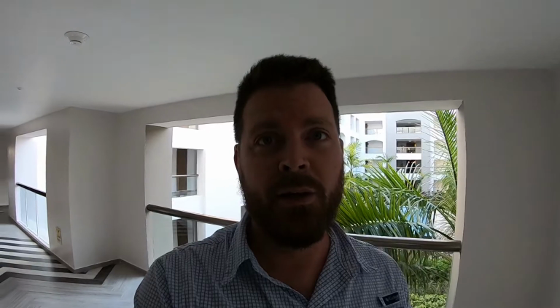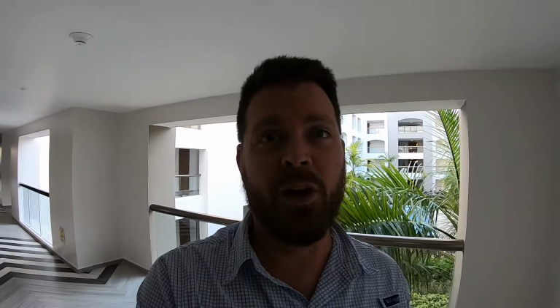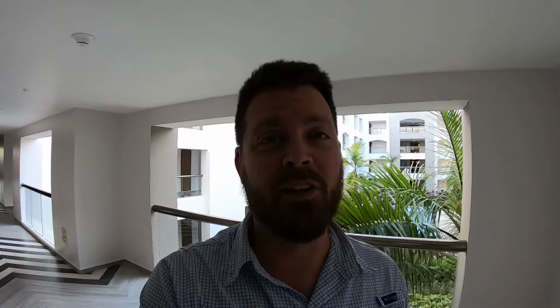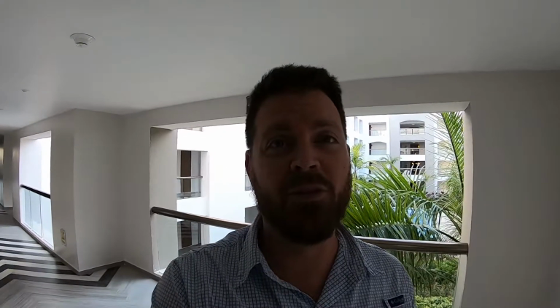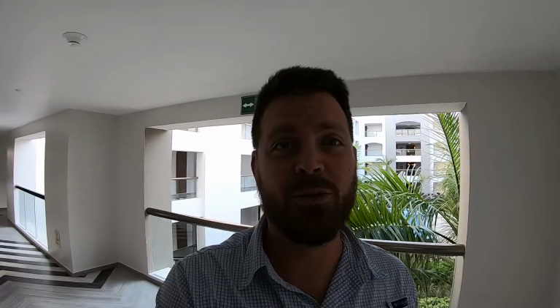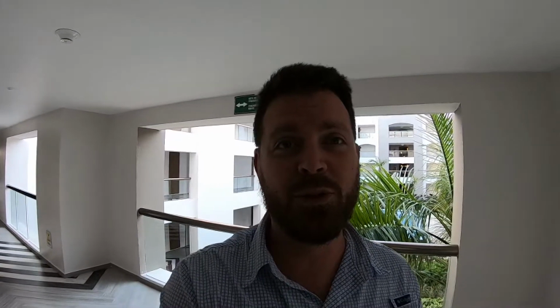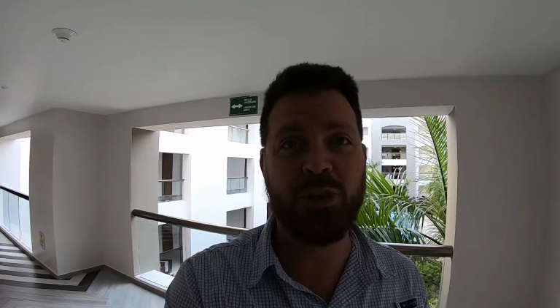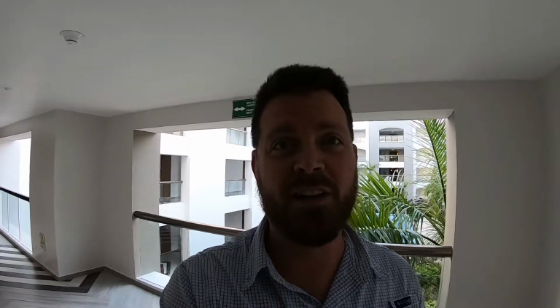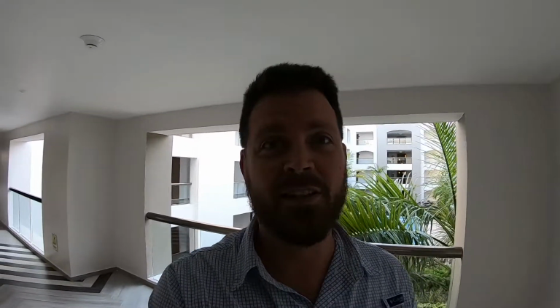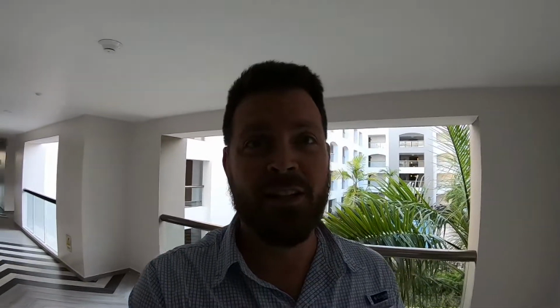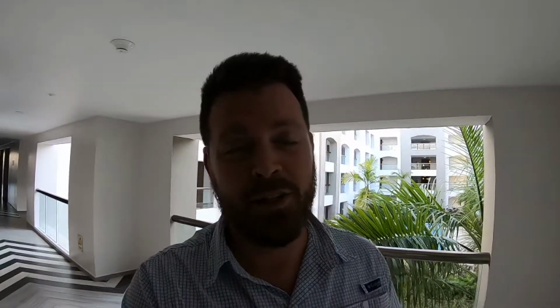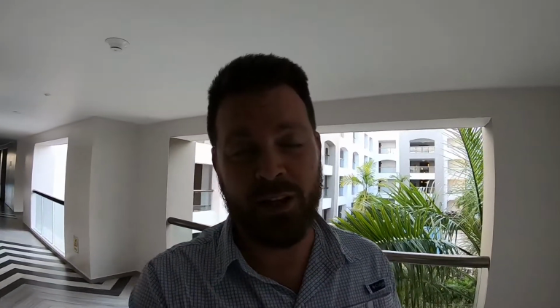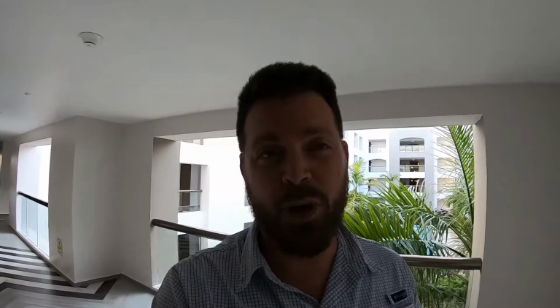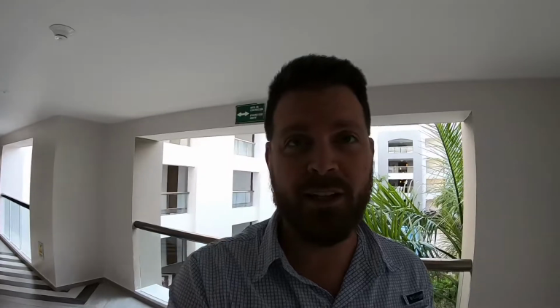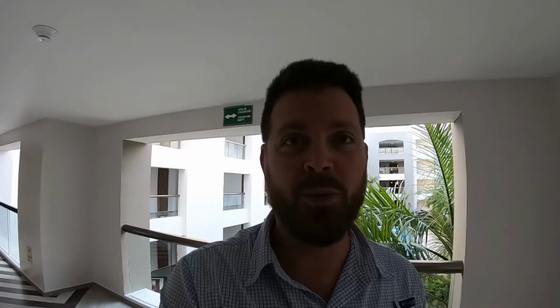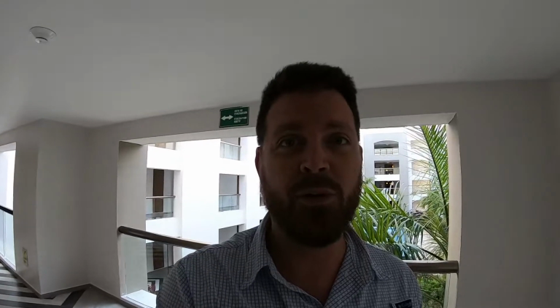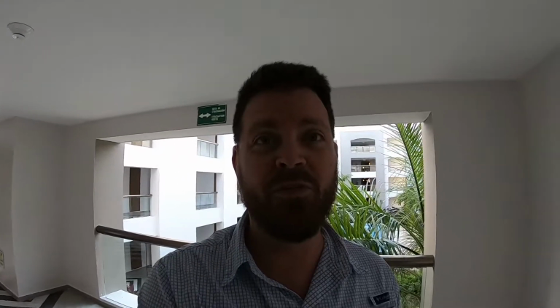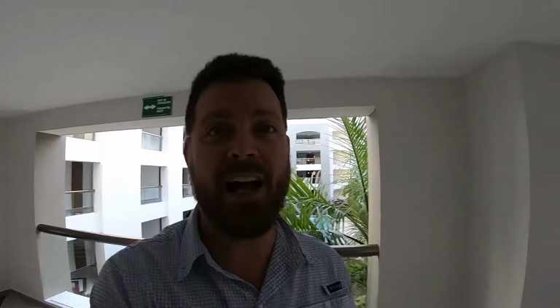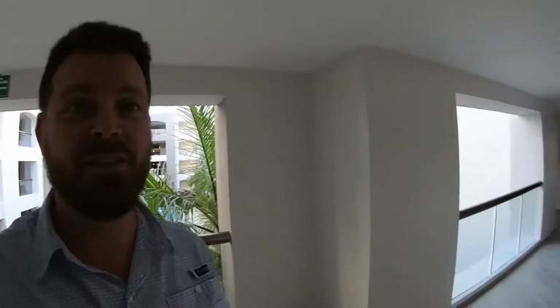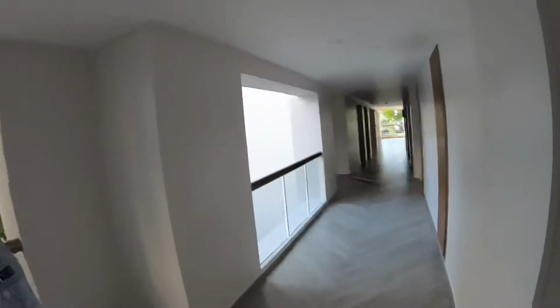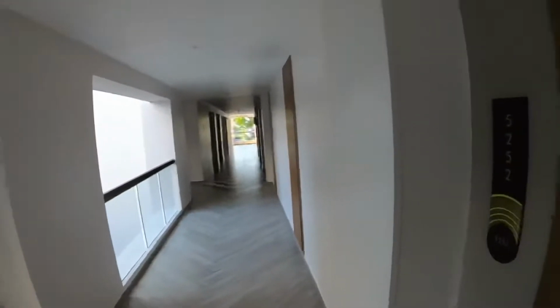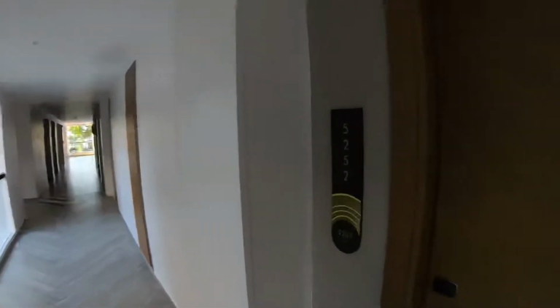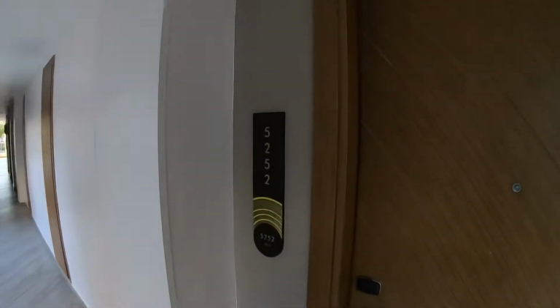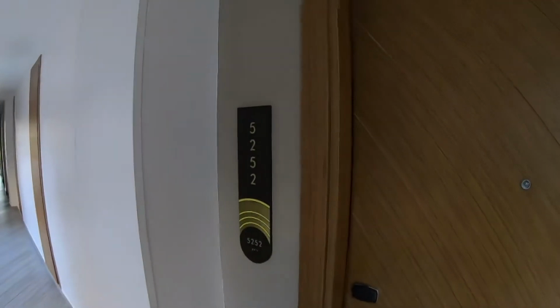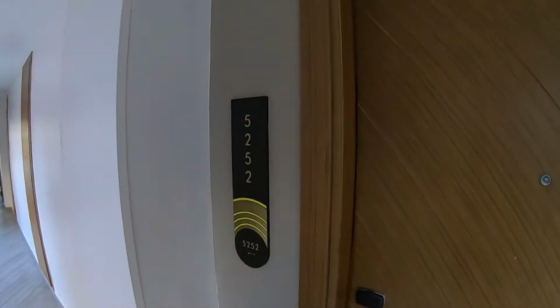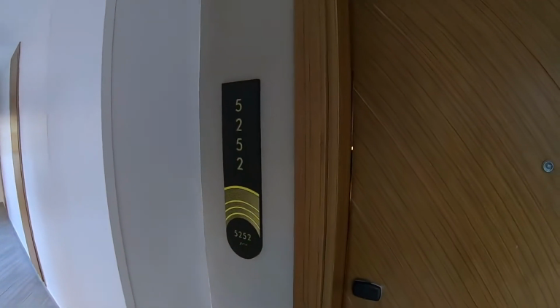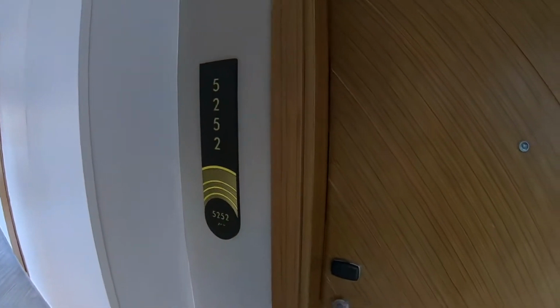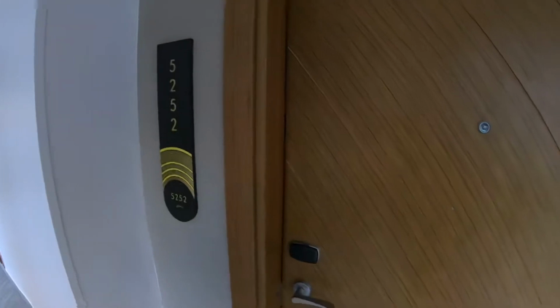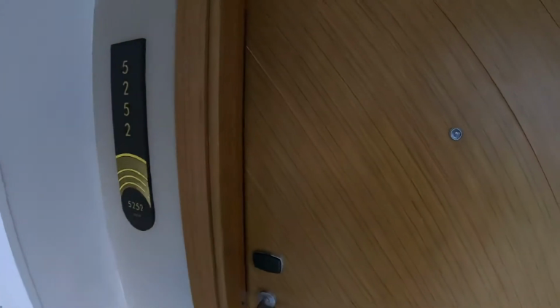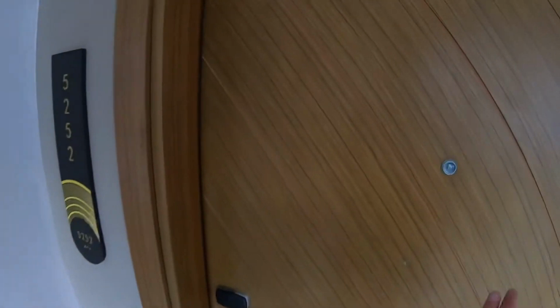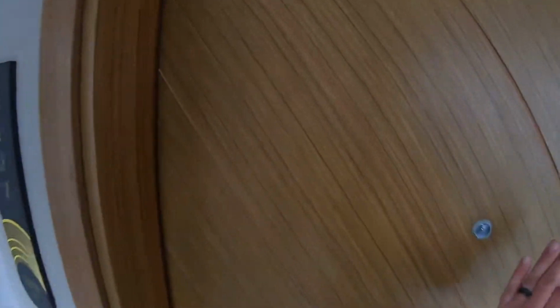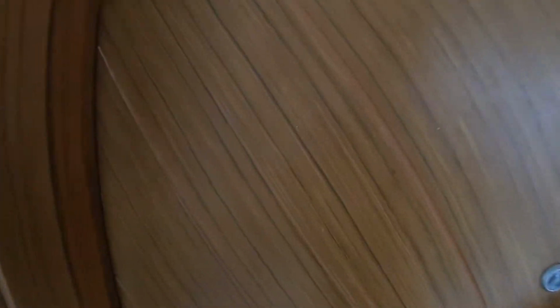Here we are at the Hard Rock Resort in Punta Cana, Dominican Republic. We are in room 5252. Let's check this suite out.